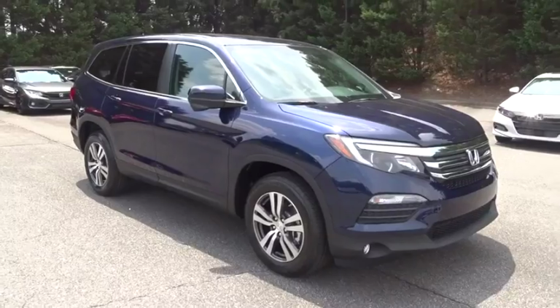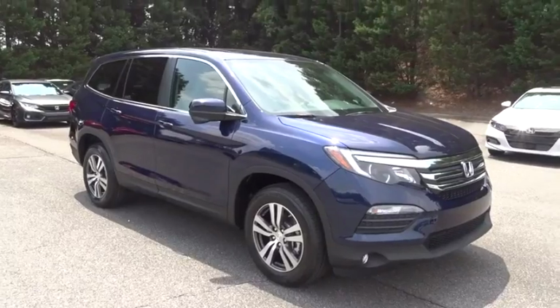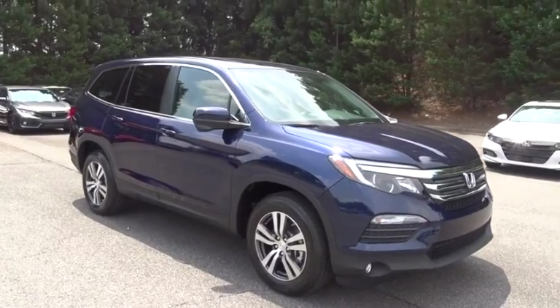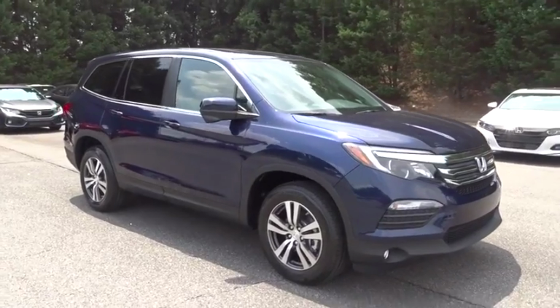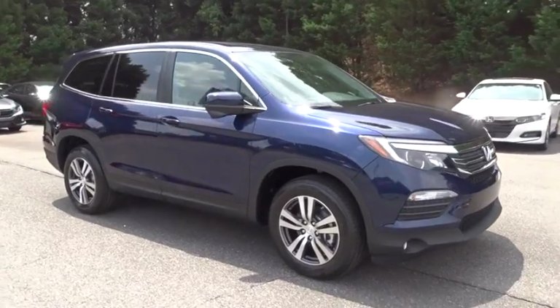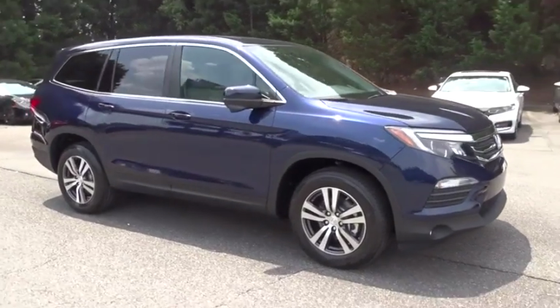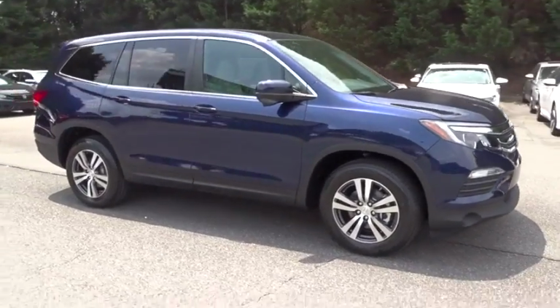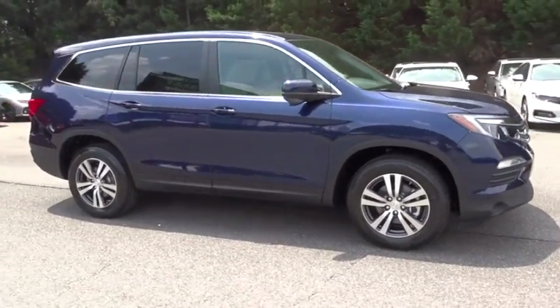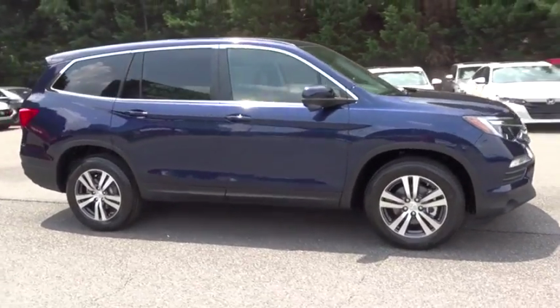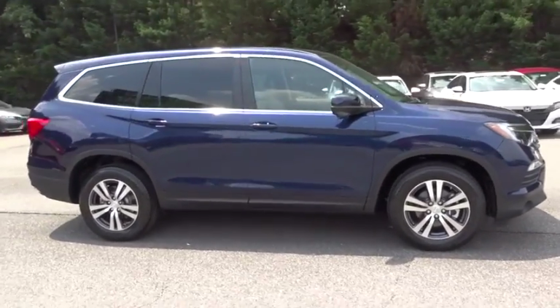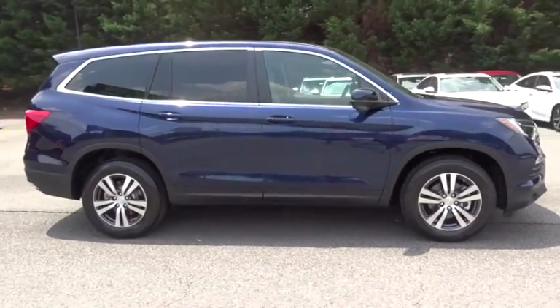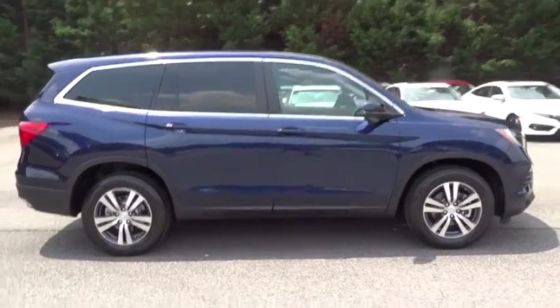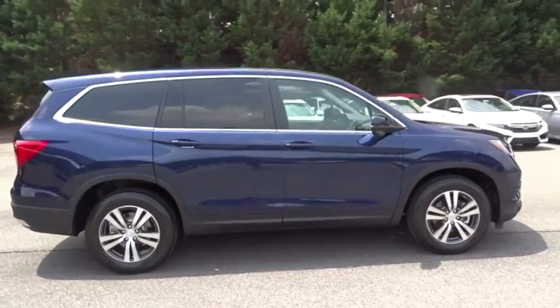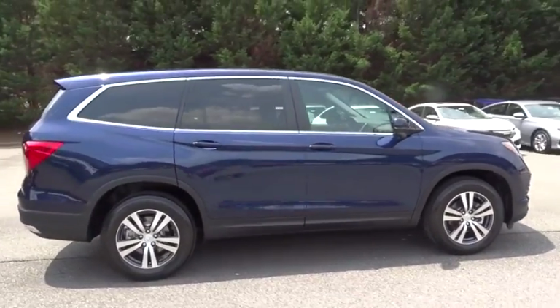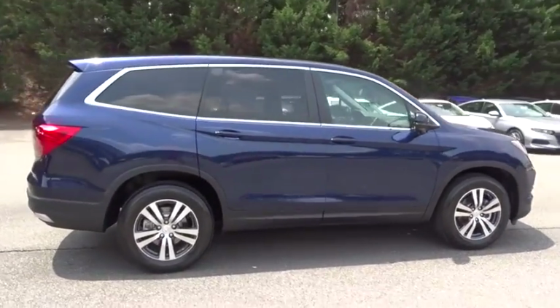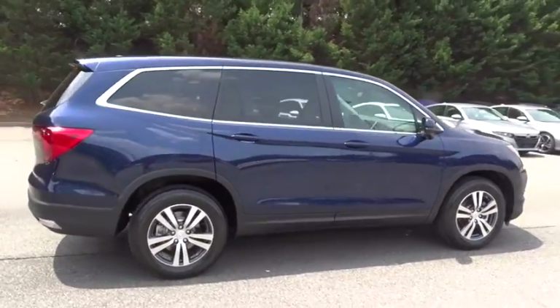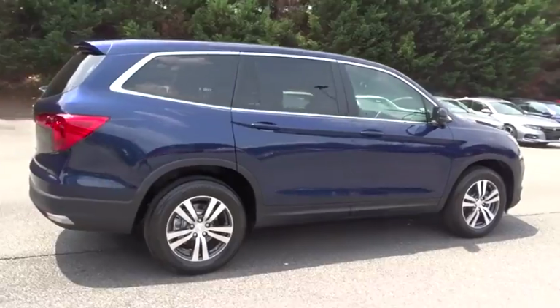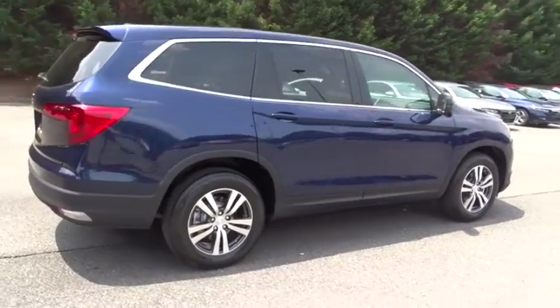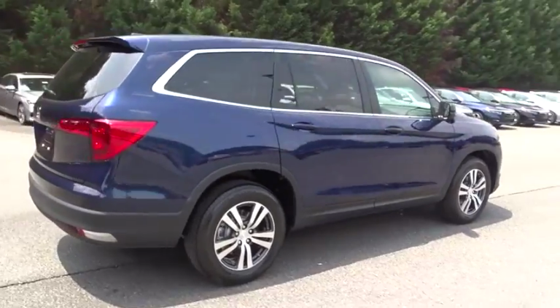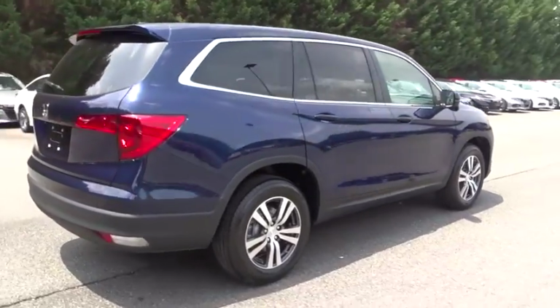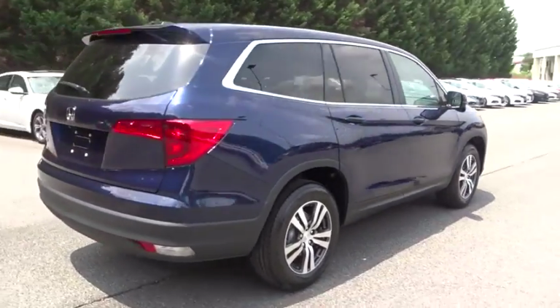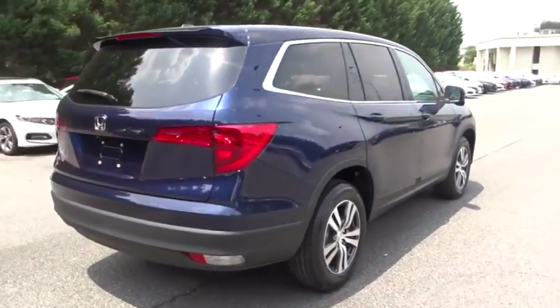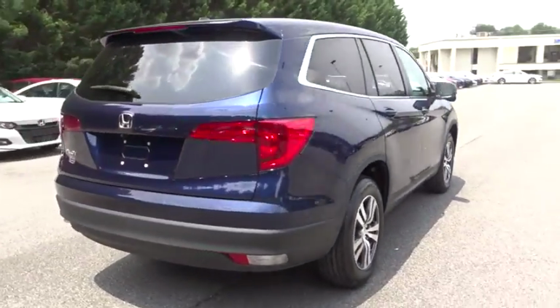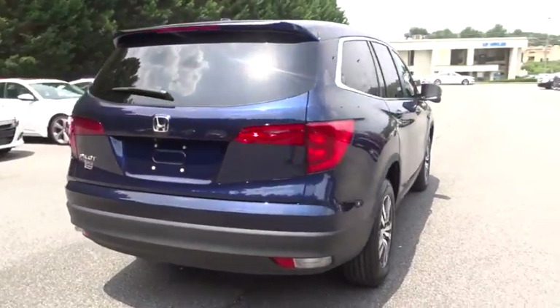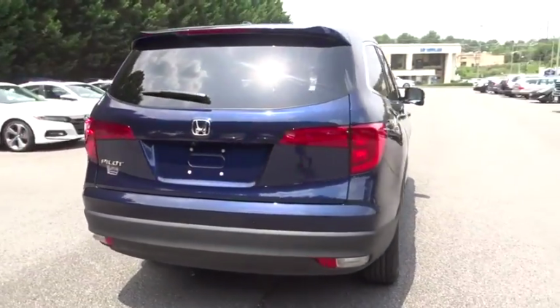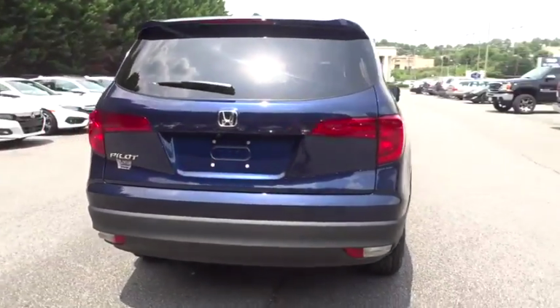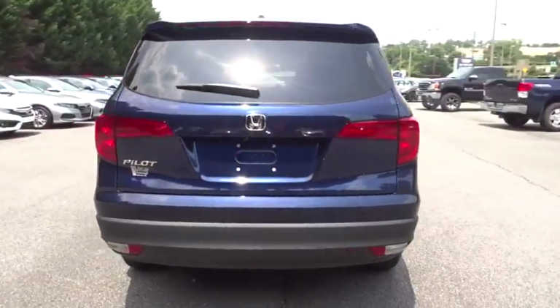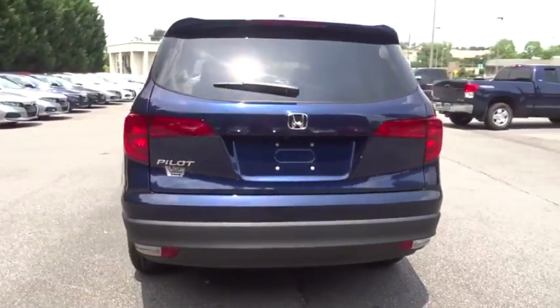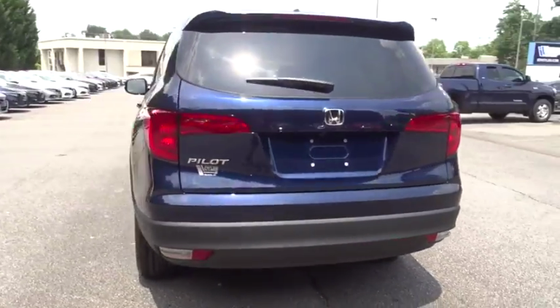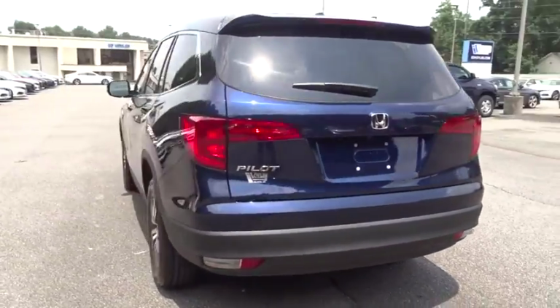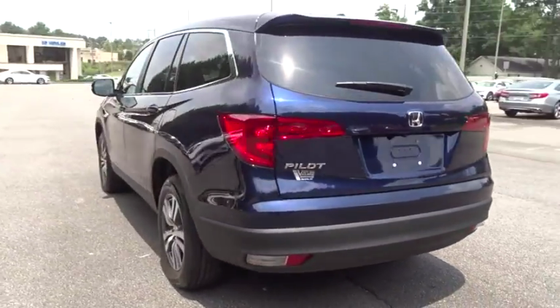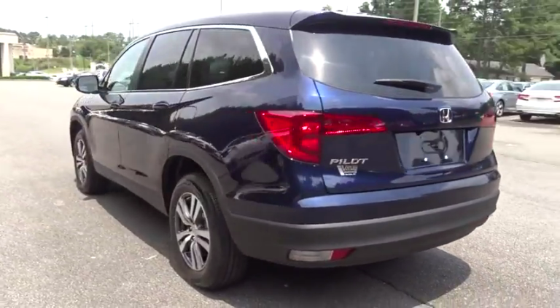2018 Honda Pilot. Optimal utility. Indulgent interior. Powerful performer. You'll be ready for almost anything in the Honda Pilot.